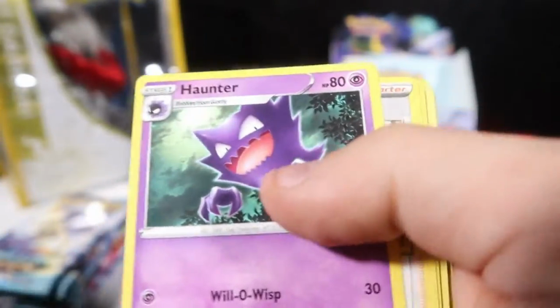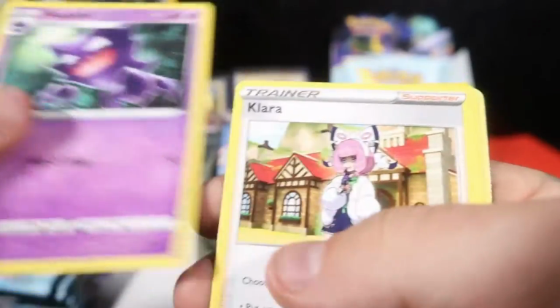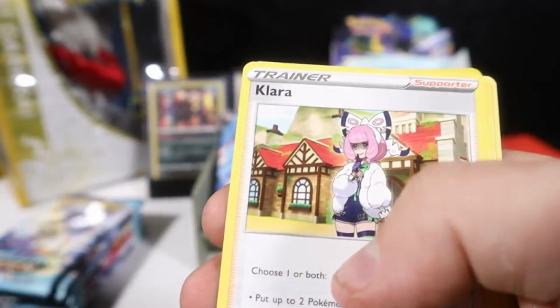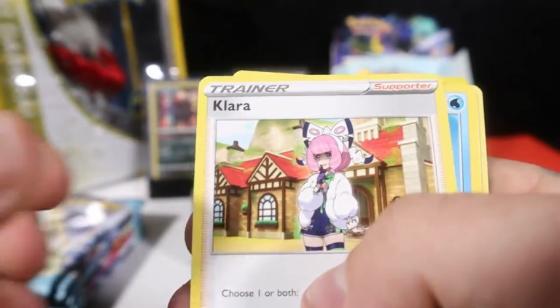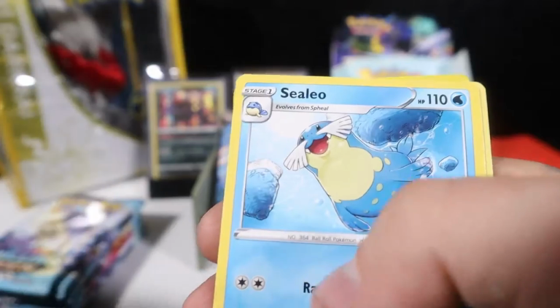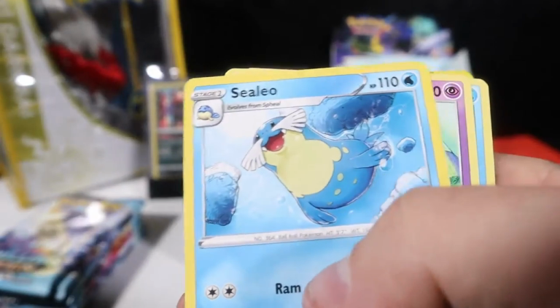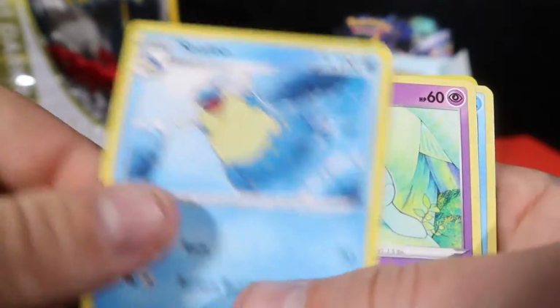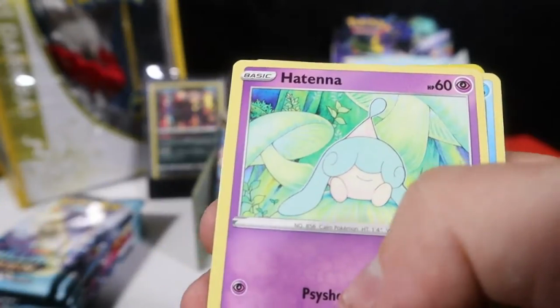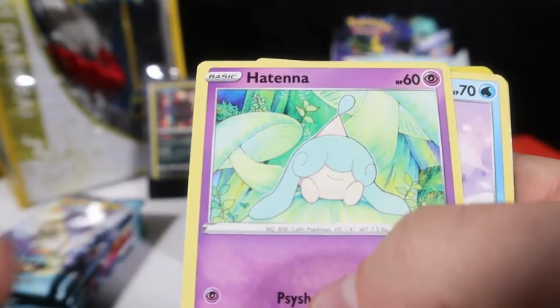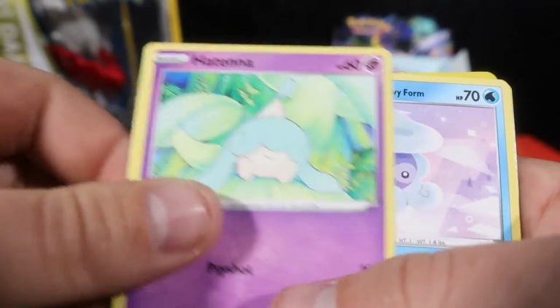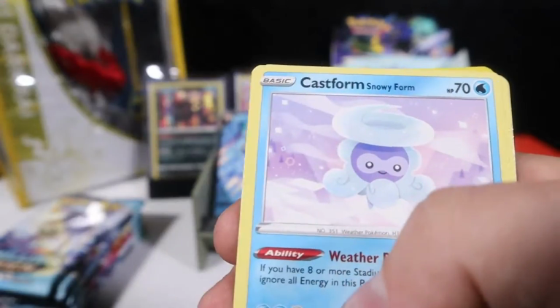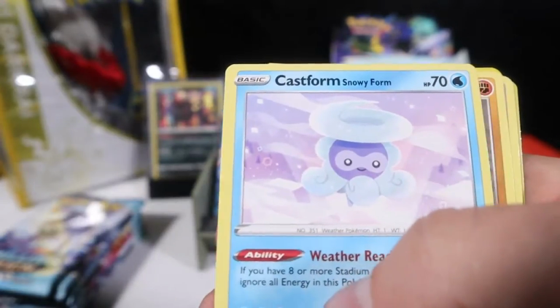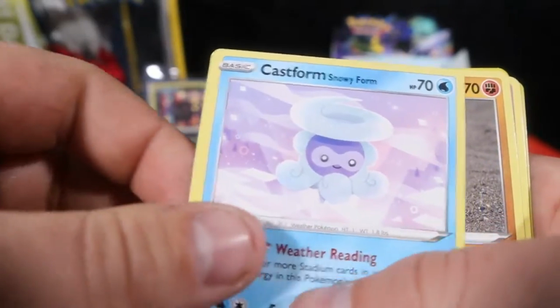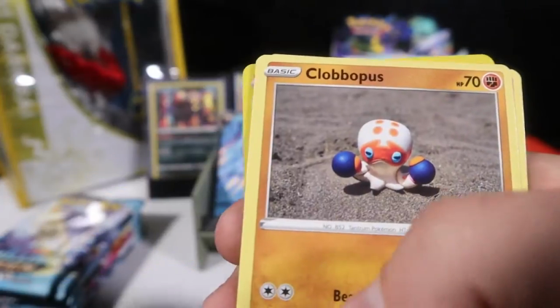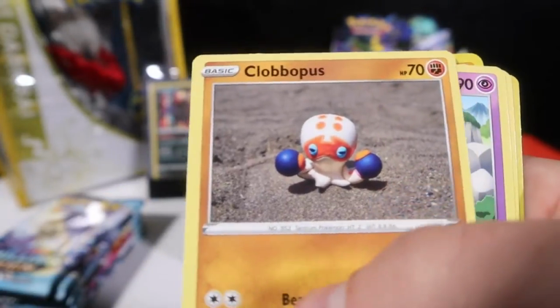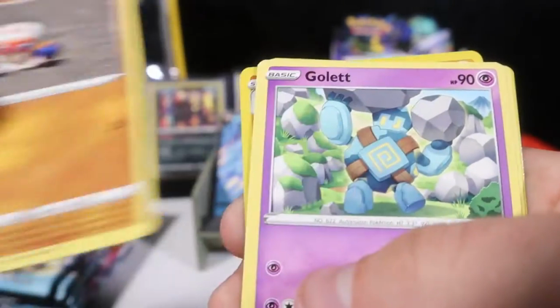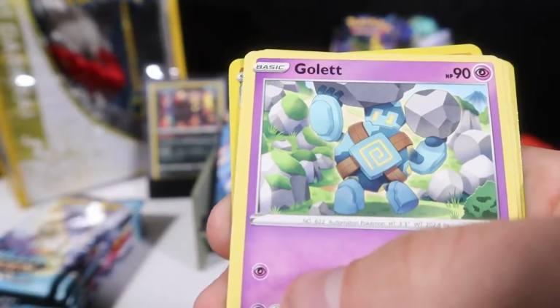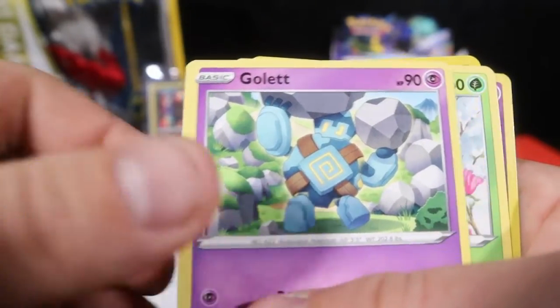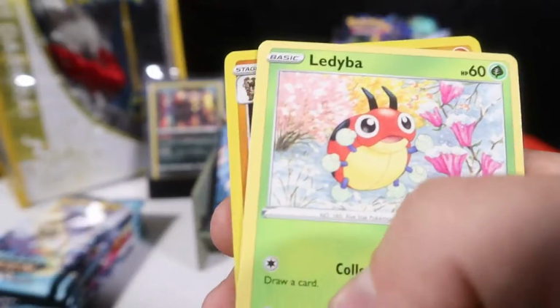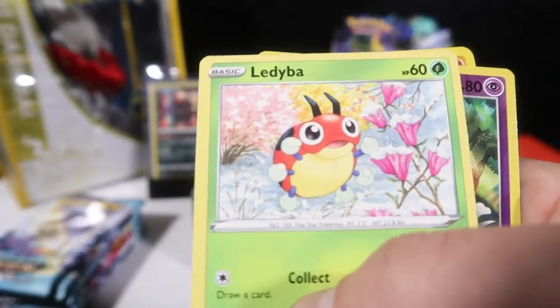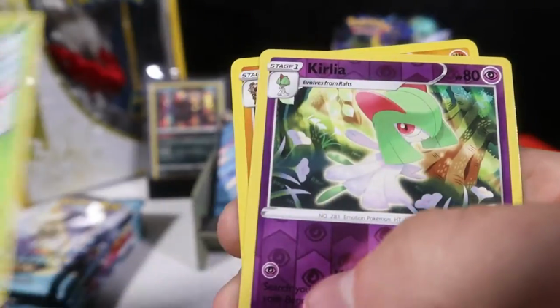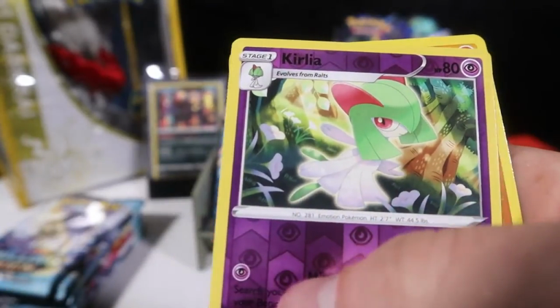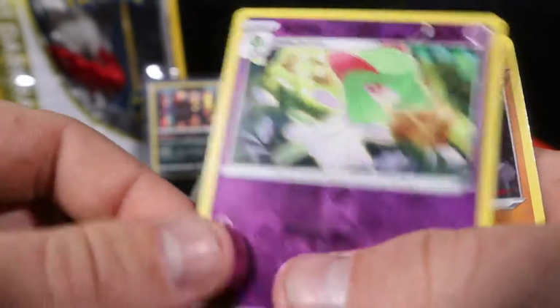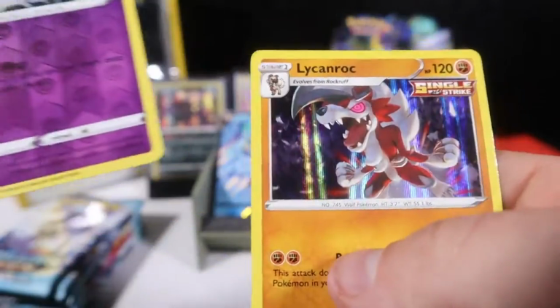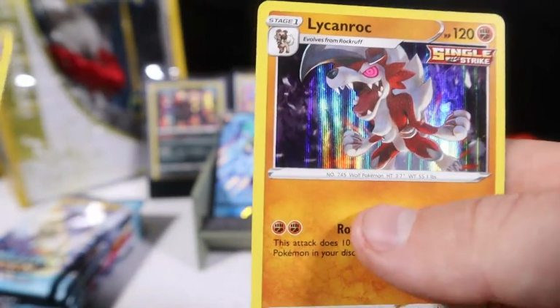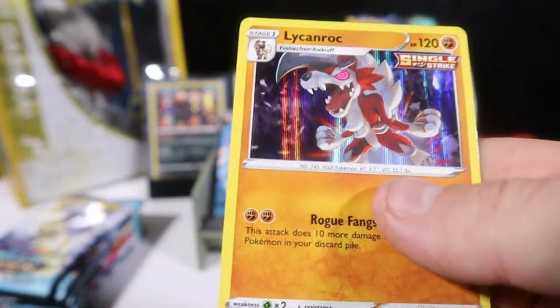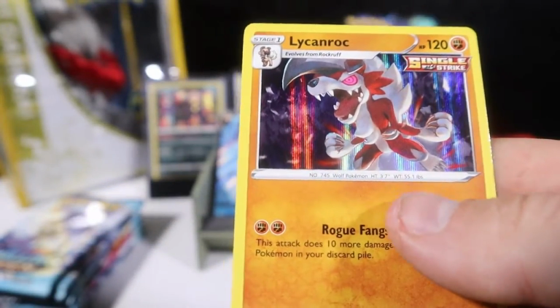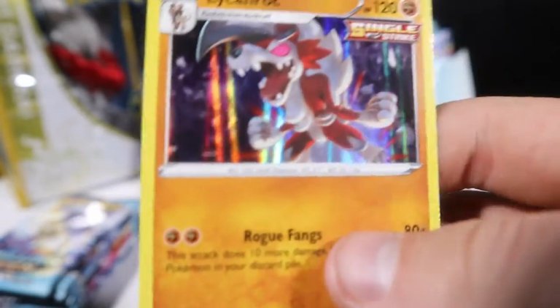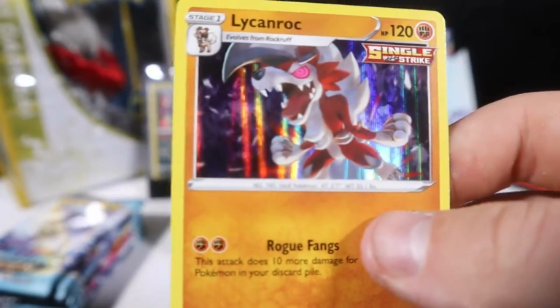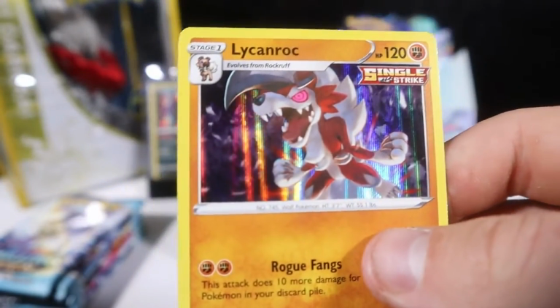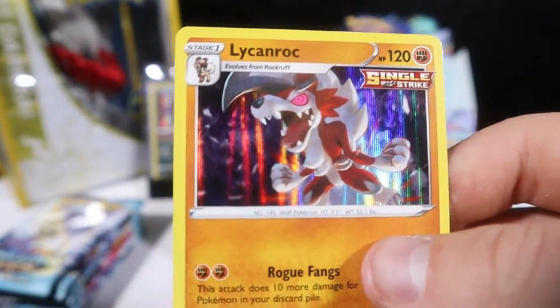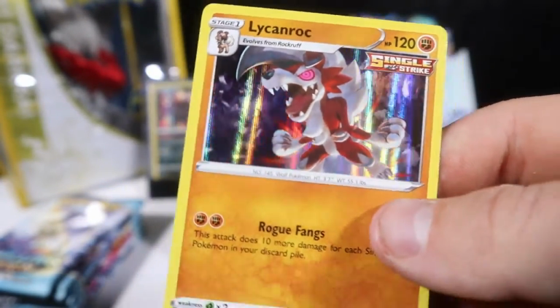Haunter, Clara, Celio, Hatena, Snowy Form, Cloverpus, Golett, Ladyba, Curlia. And a Lycanroc hollow.